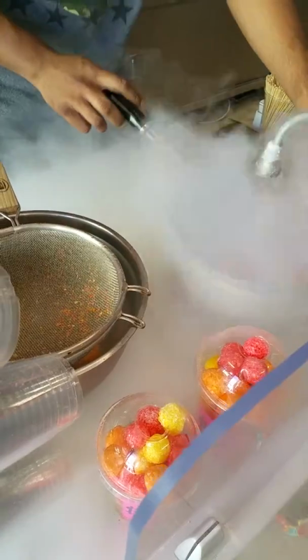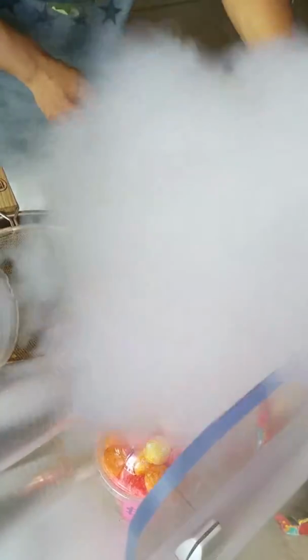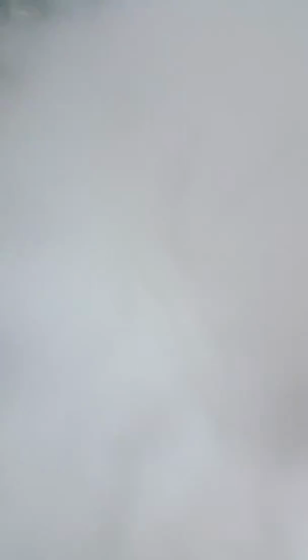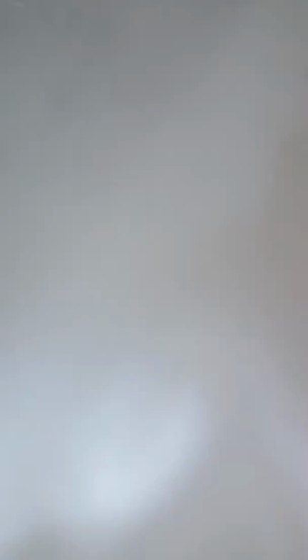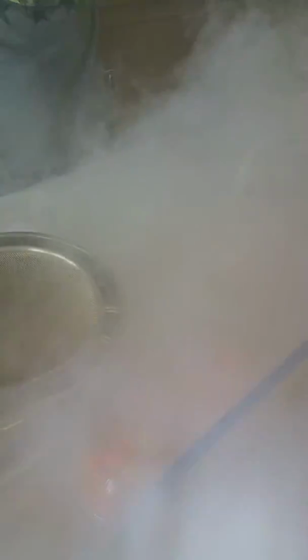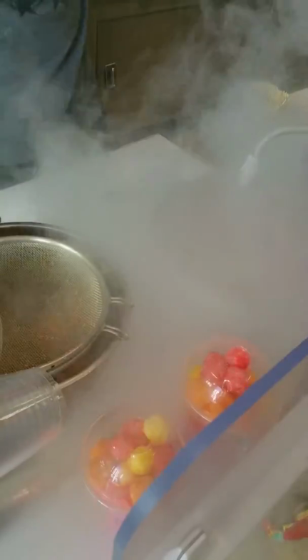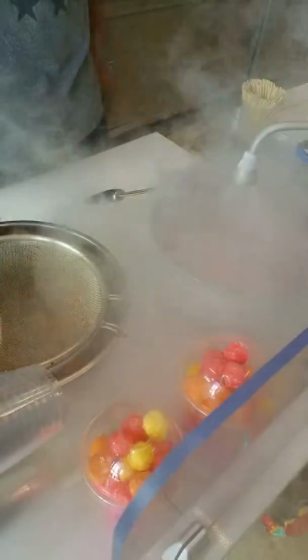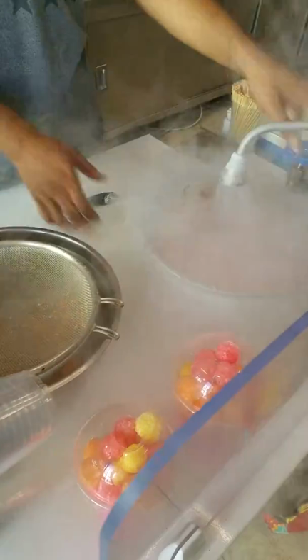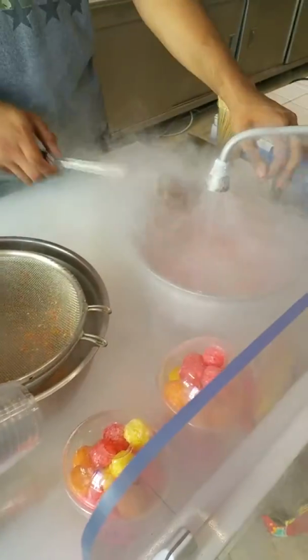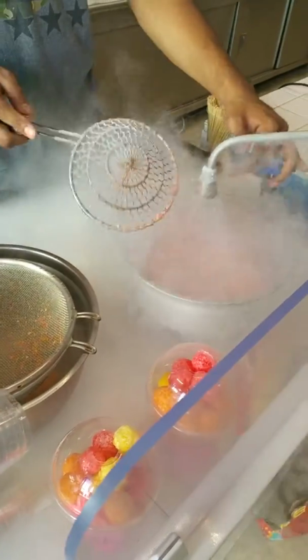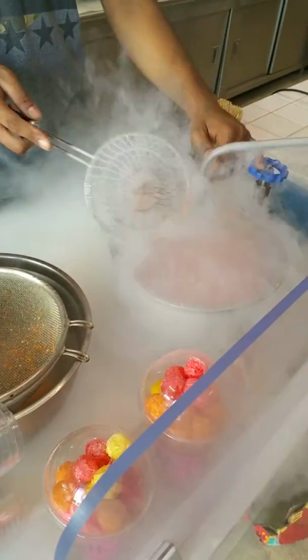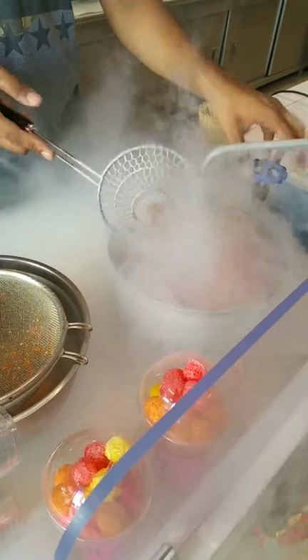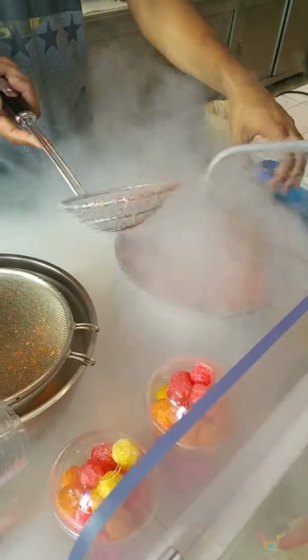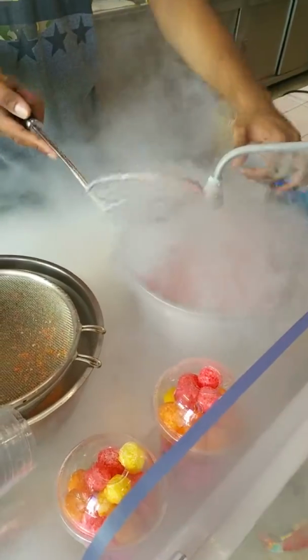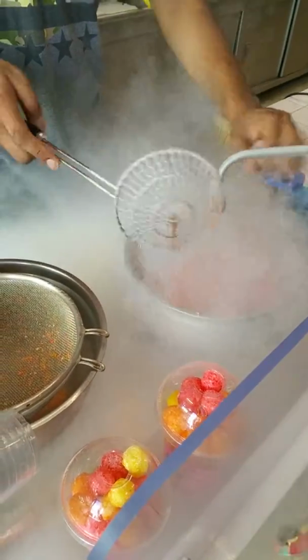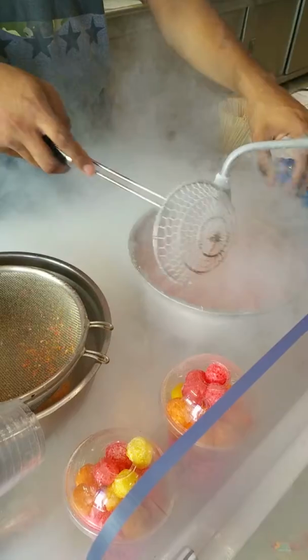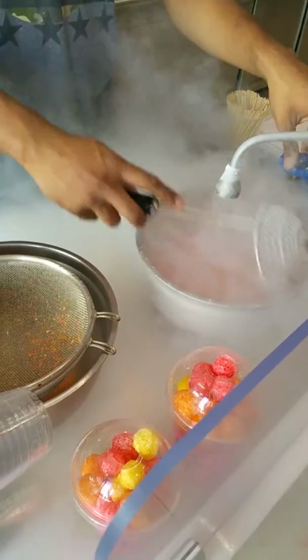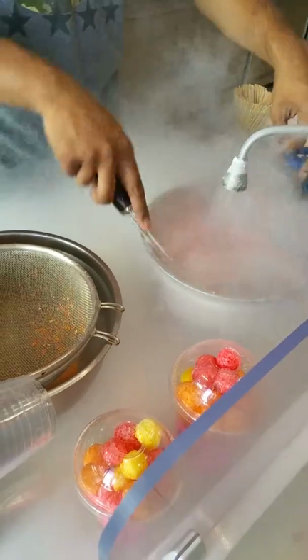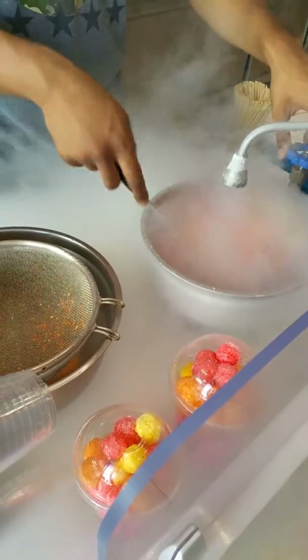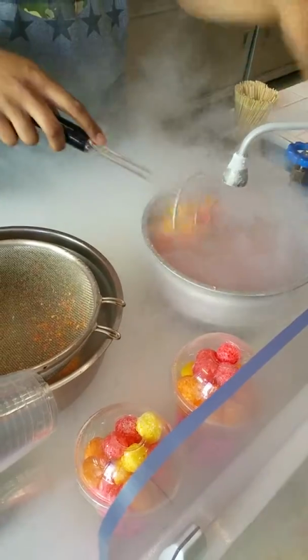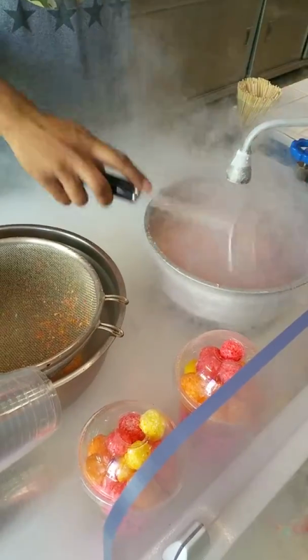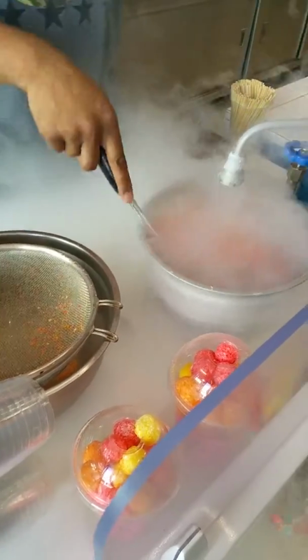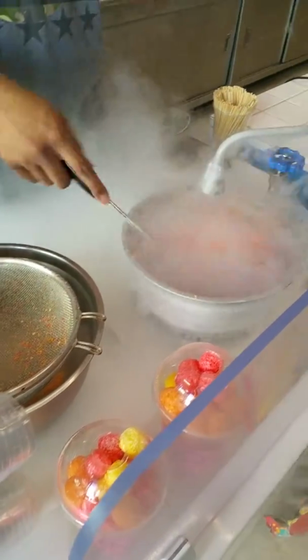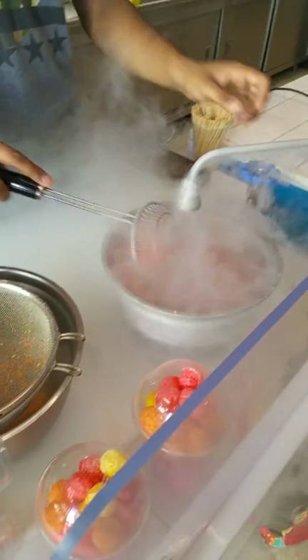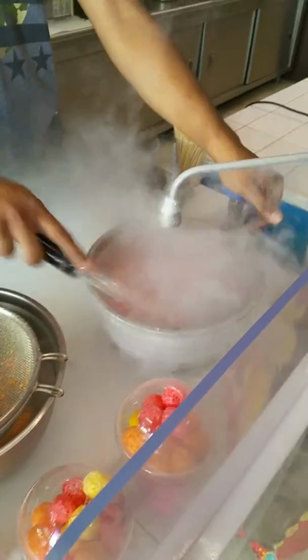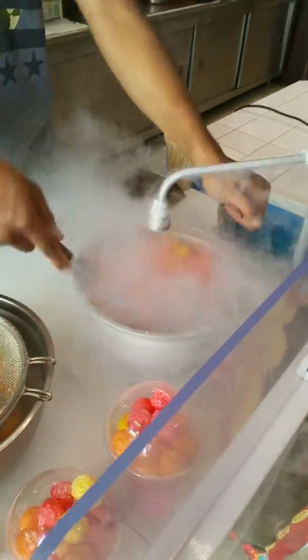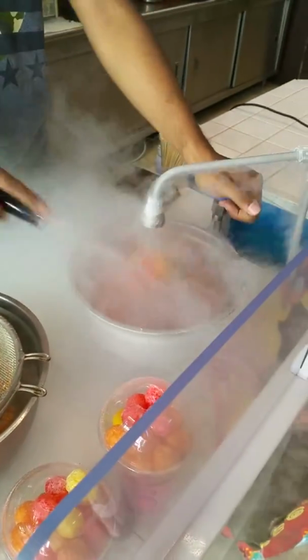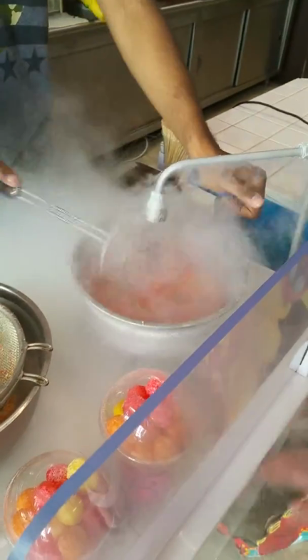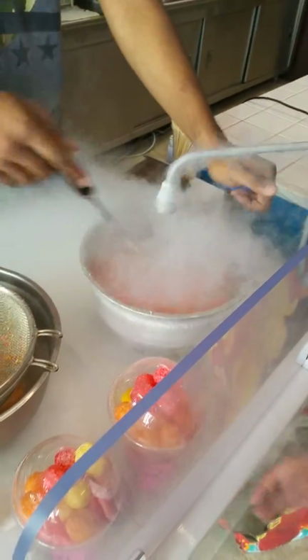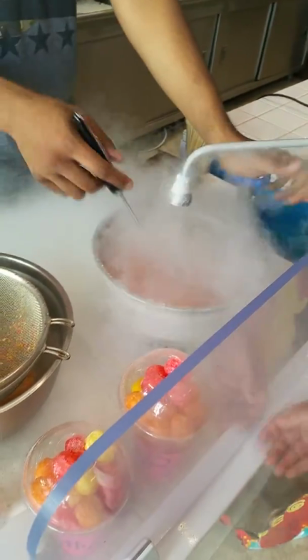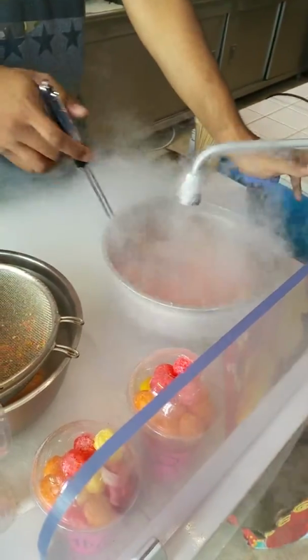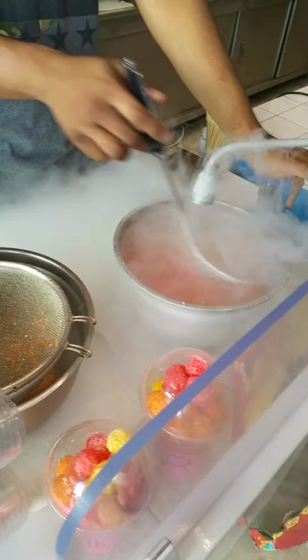Yeah, so what is — what's going on? Basically, it's pouring out of that faucet right there. It's liquid nitrogen. It's at negative 320 degrees — super, super cold right now. It's not at a temperature you want to mess with.